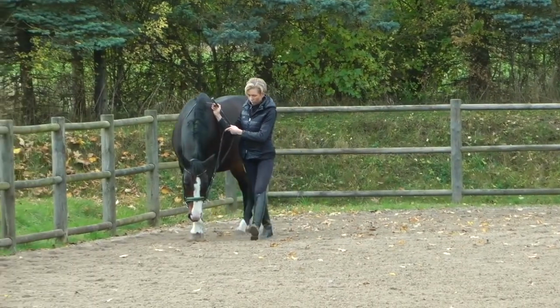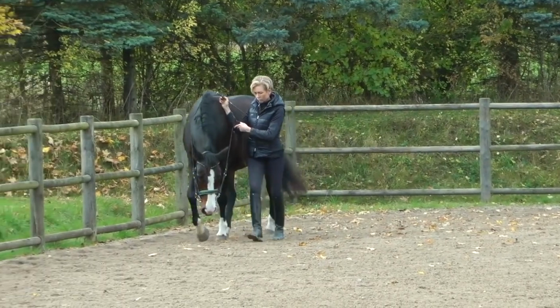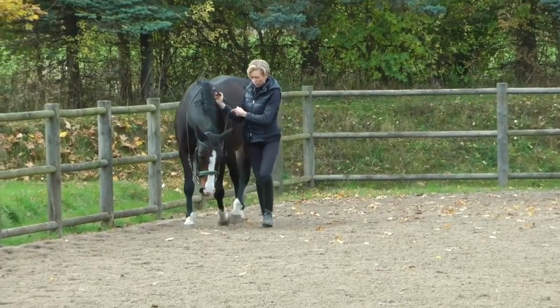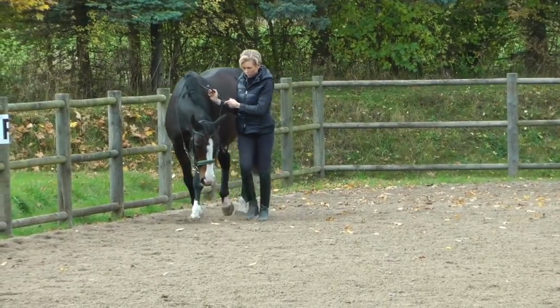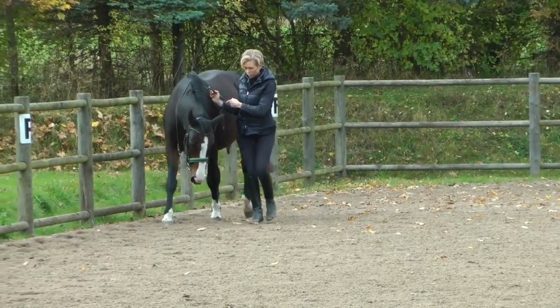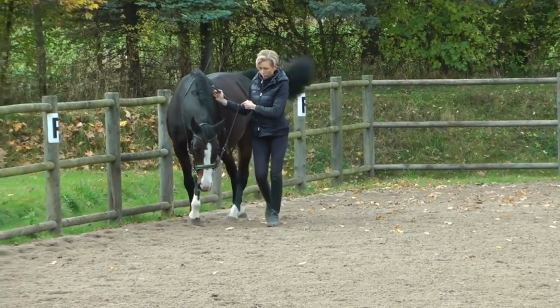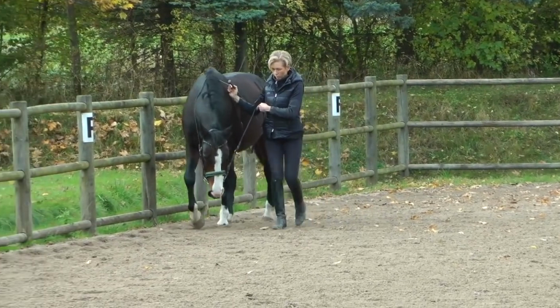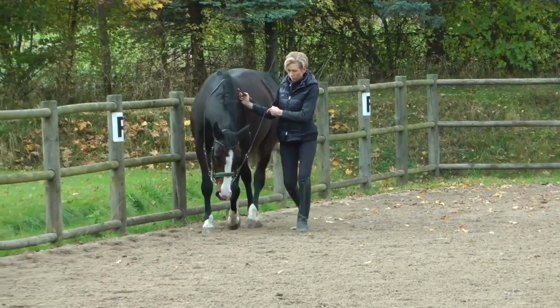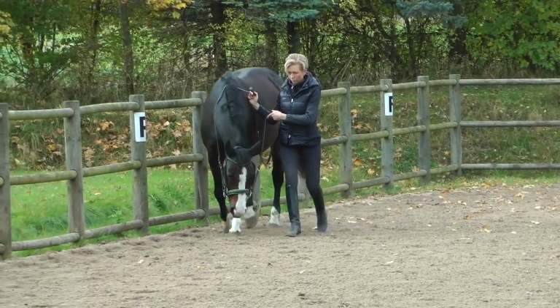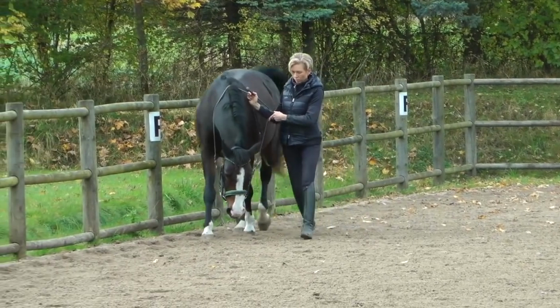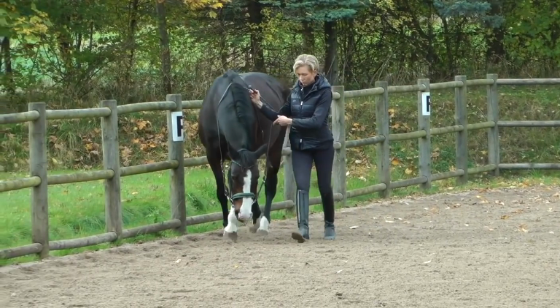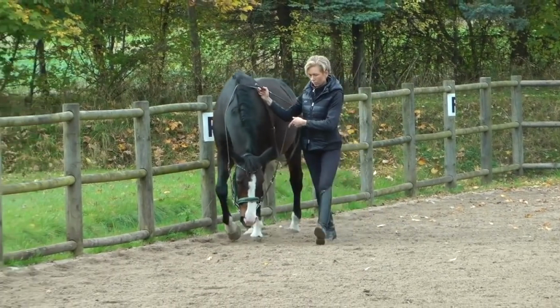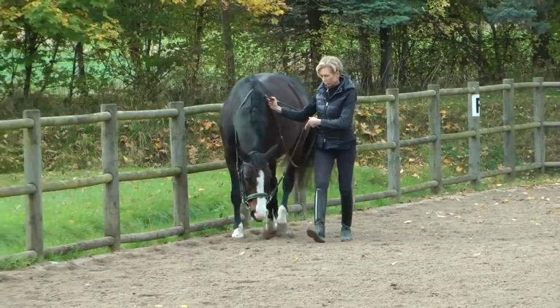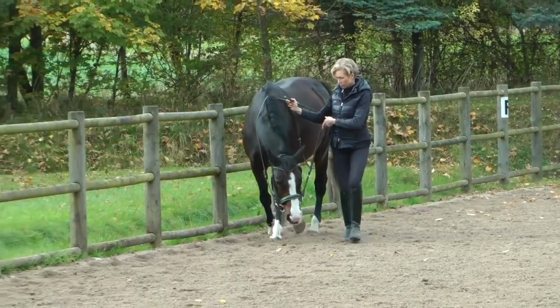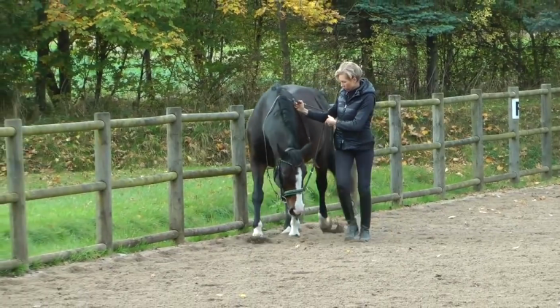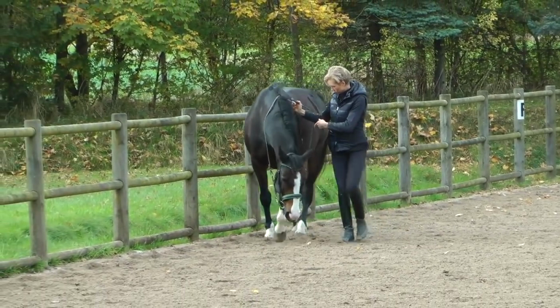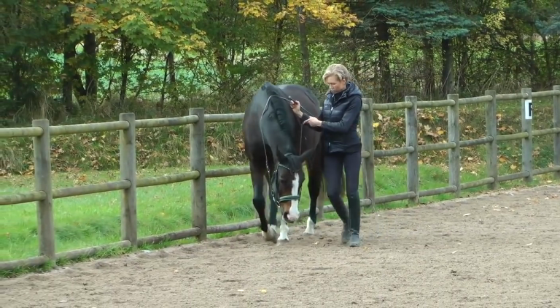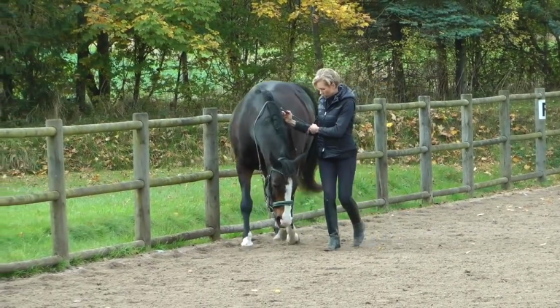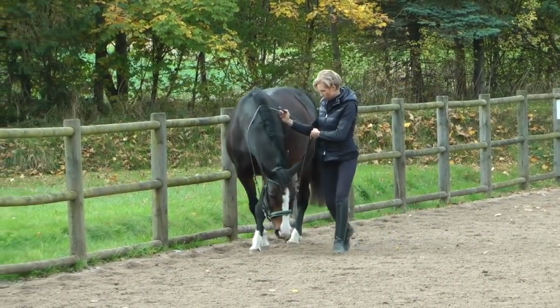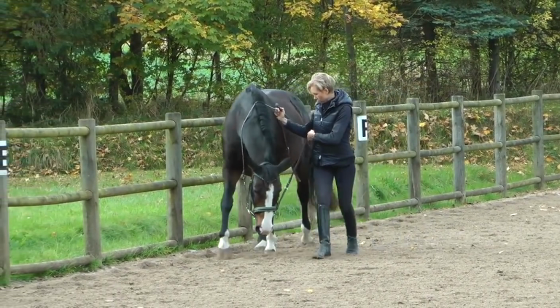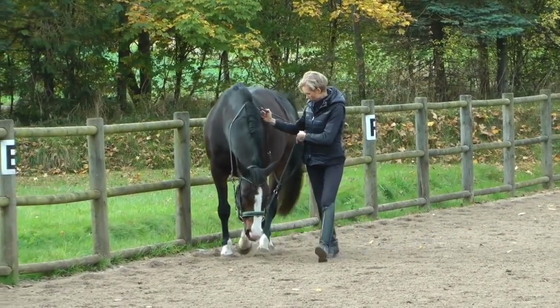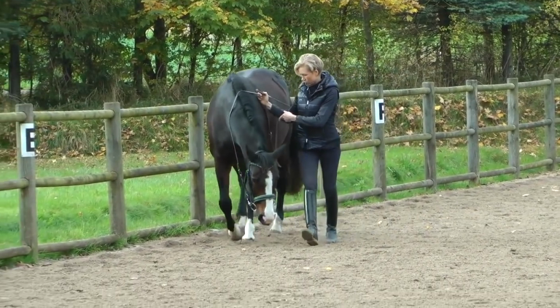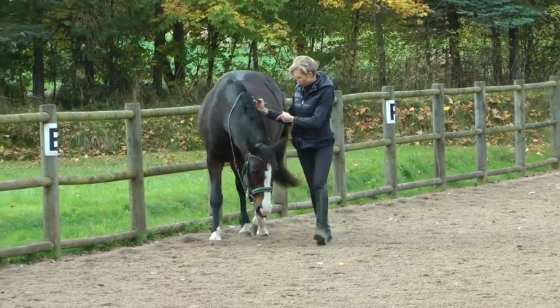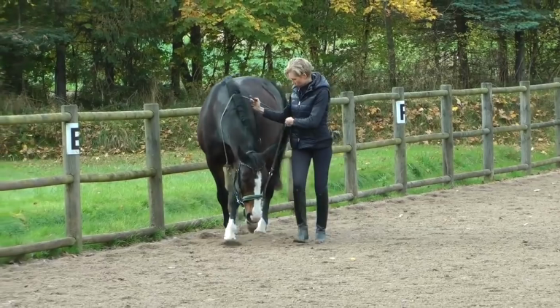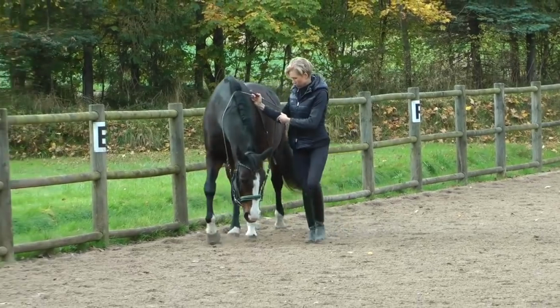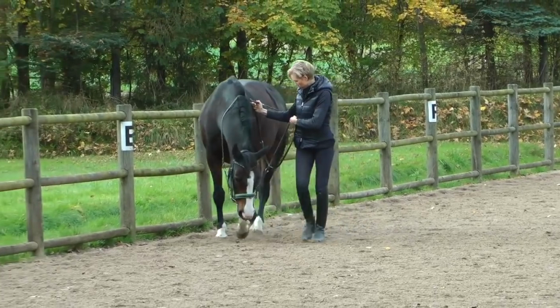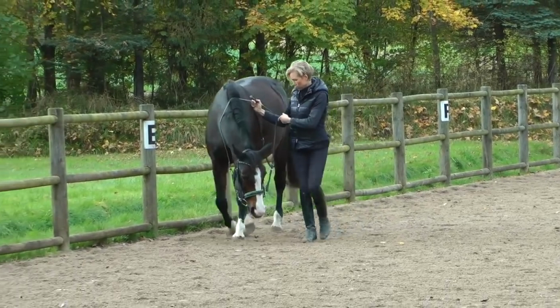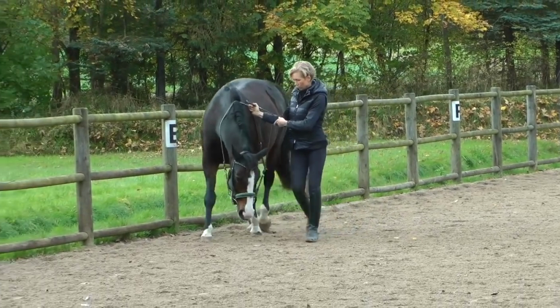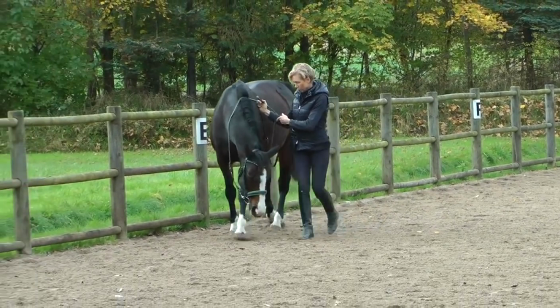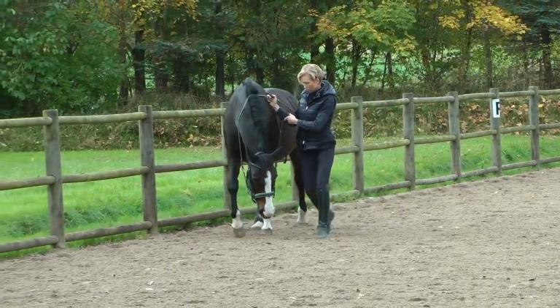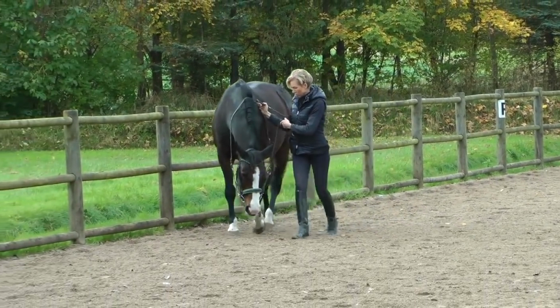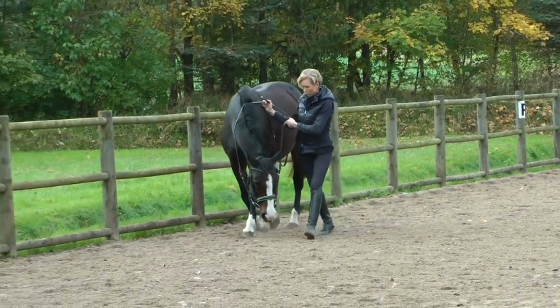Even if you're doing everything else correctly, if you don't understand maintaining a horse's back and what it takes to do that, every horse you have will just slowly turn into what you have here — a horse that's kind of falling apart long before its time.